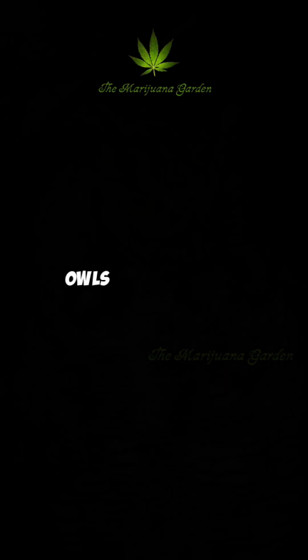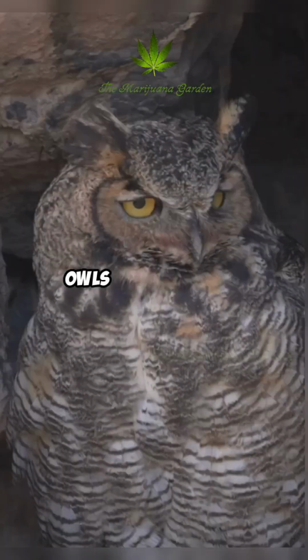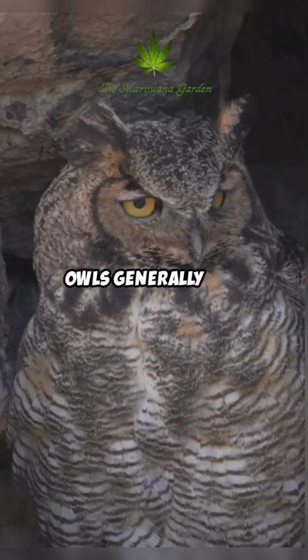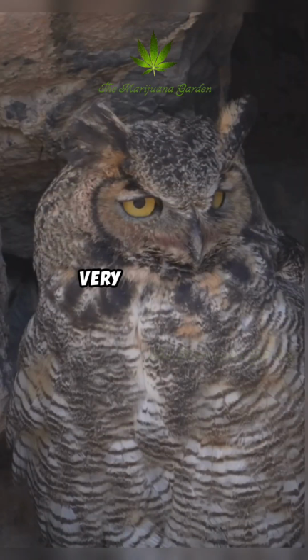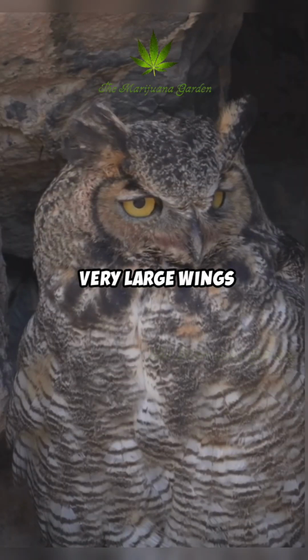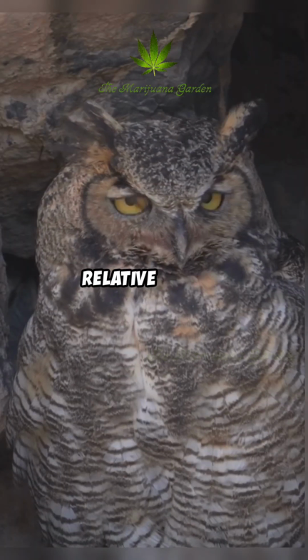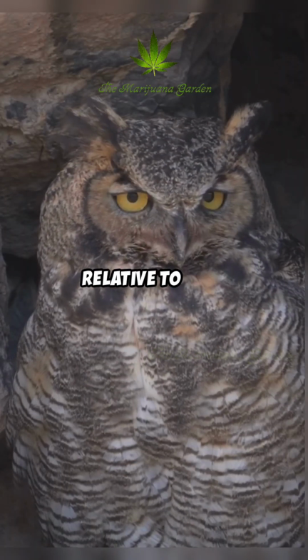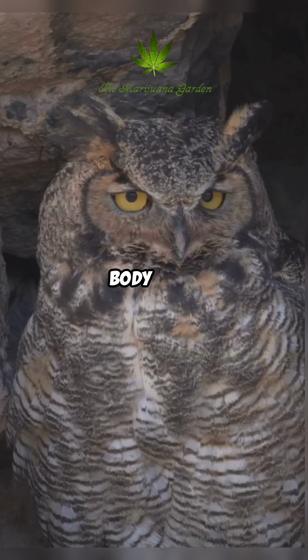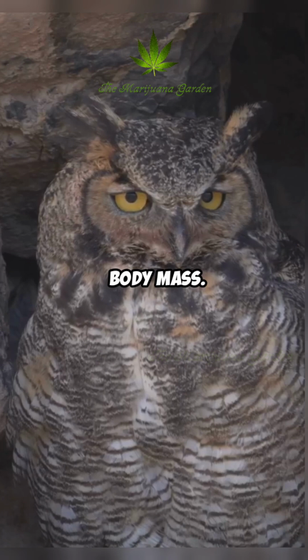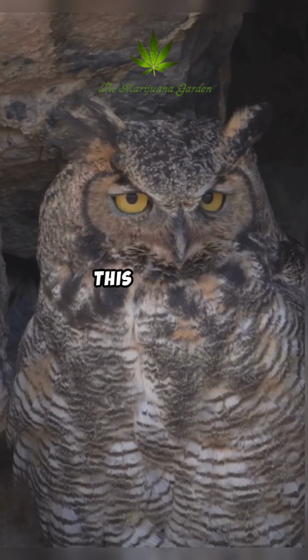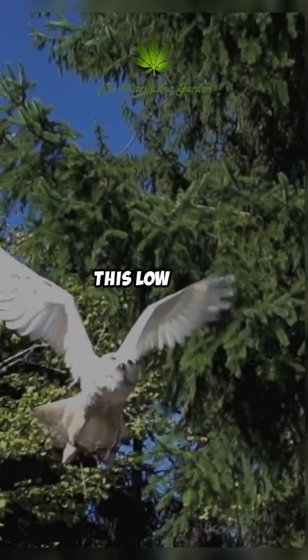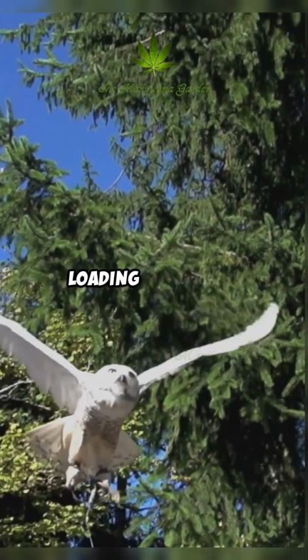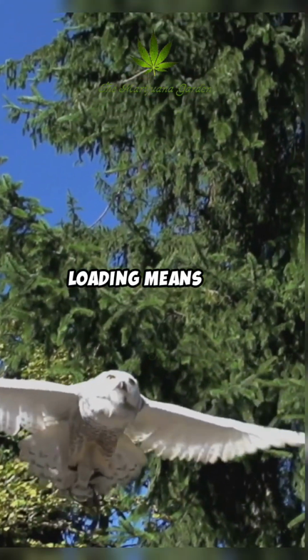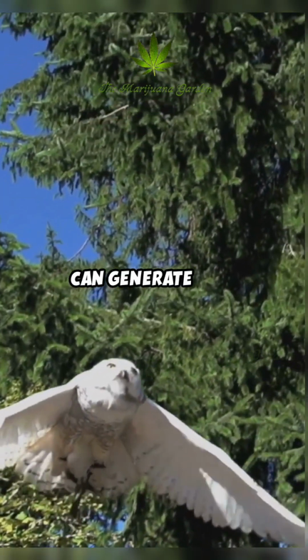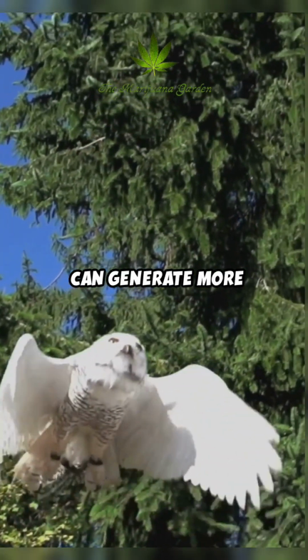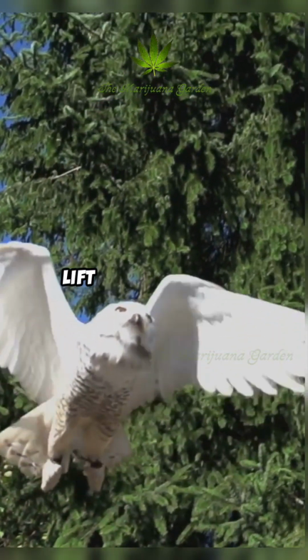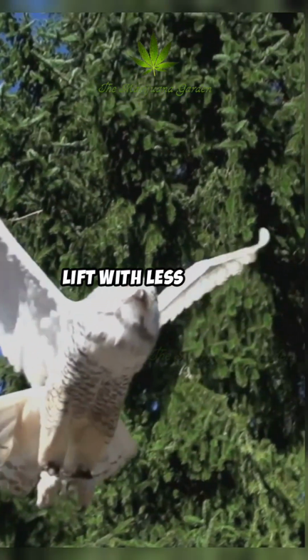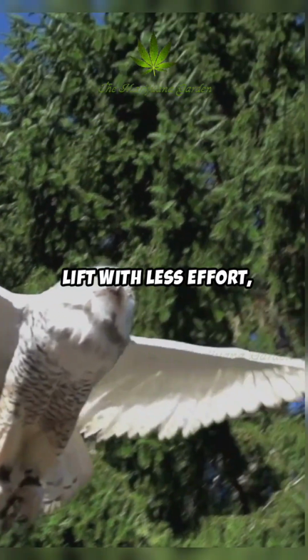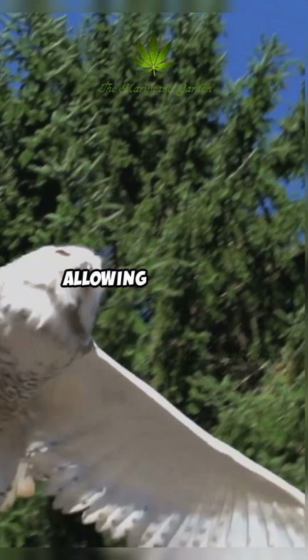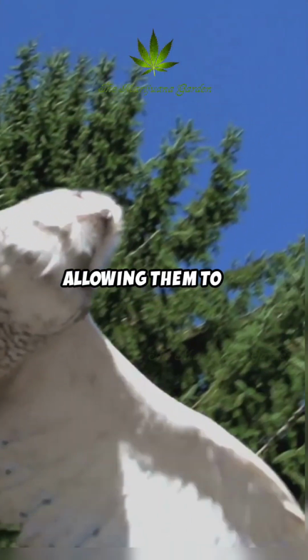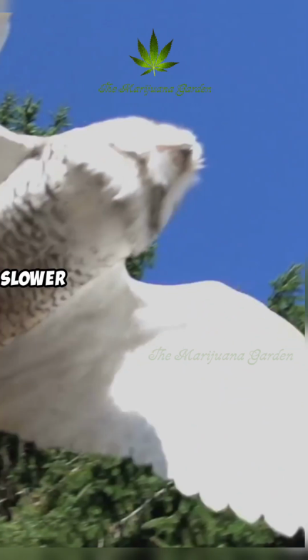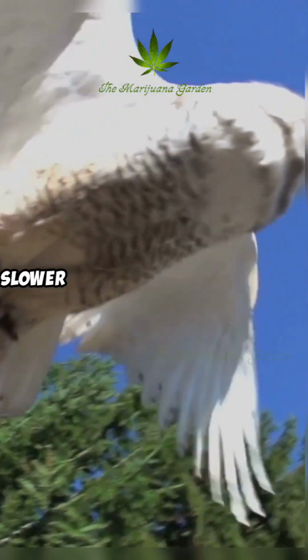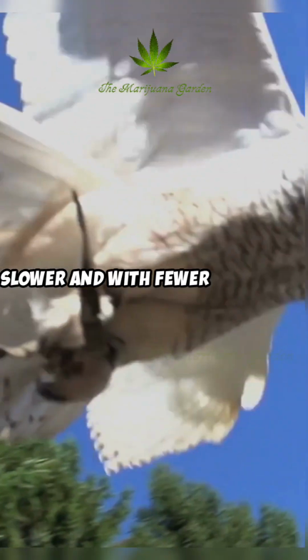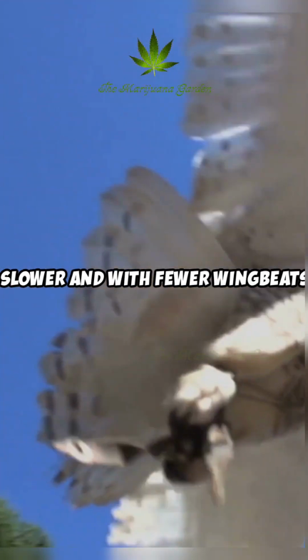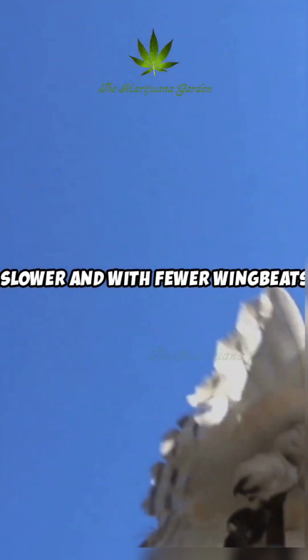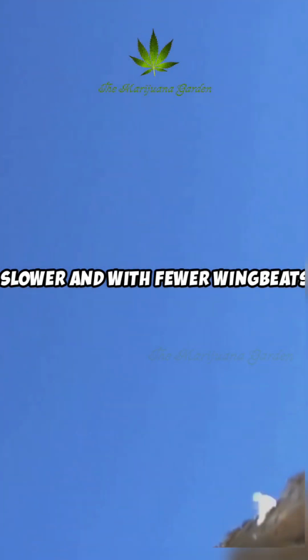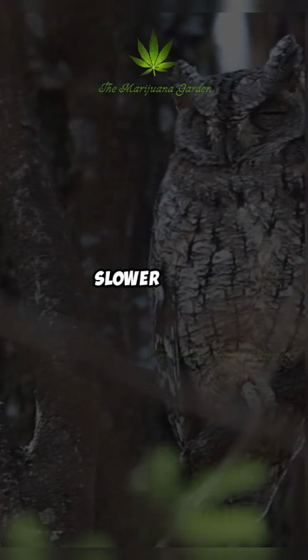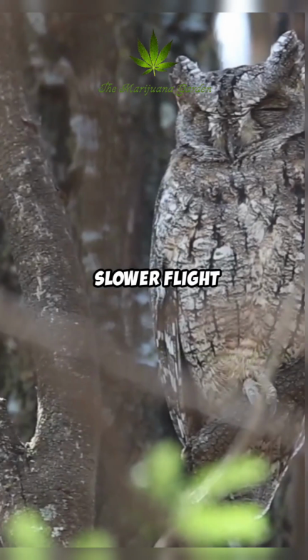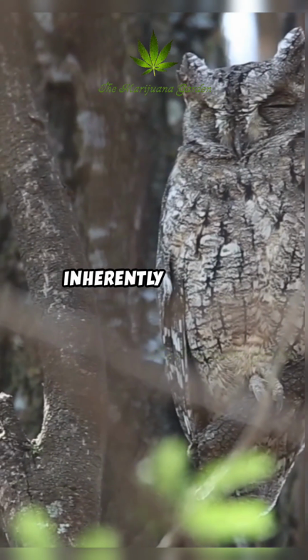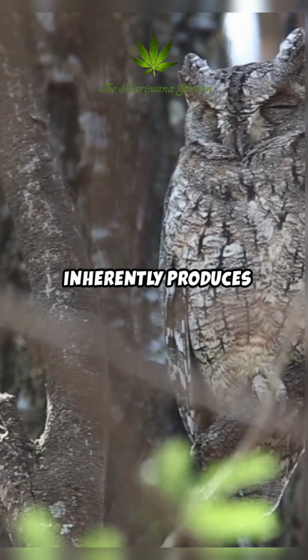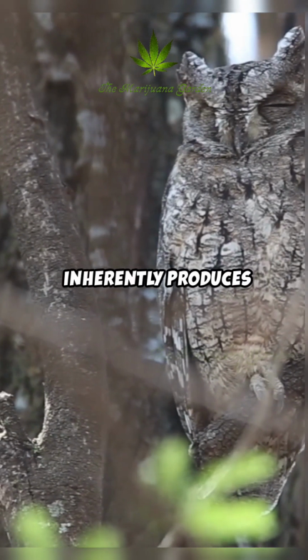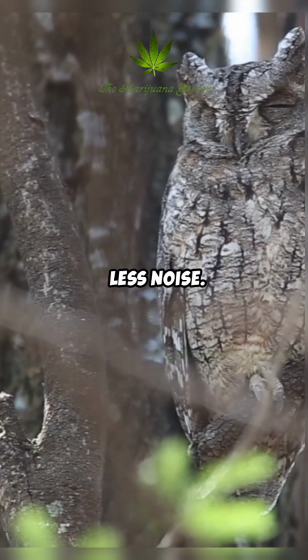Owls generally have very large wings relative to their body mass. This low wing loading means they can generate more lift with less effort, allowing them to fly slower and with fewer wing beats. Slower flight inherently produces less noise.